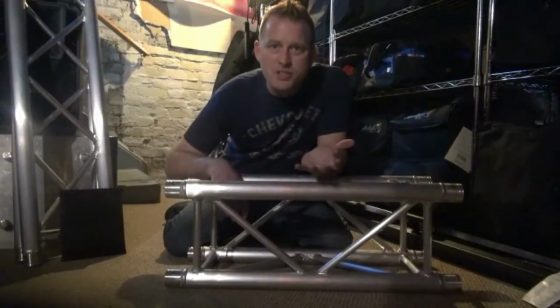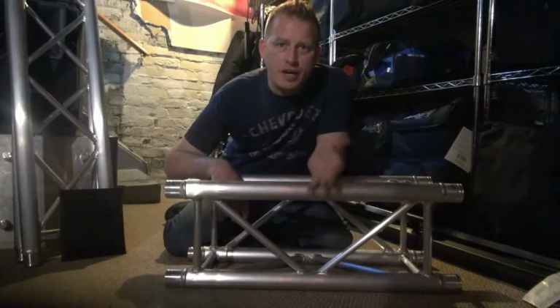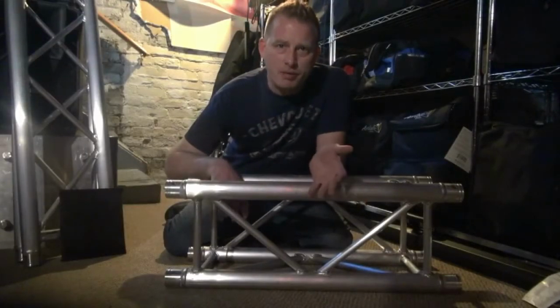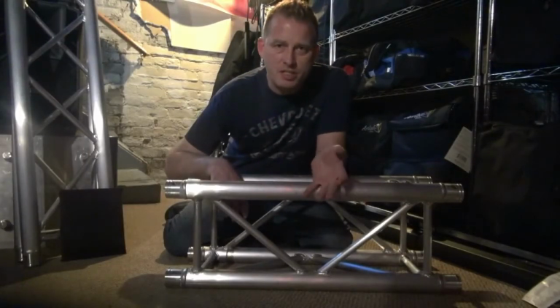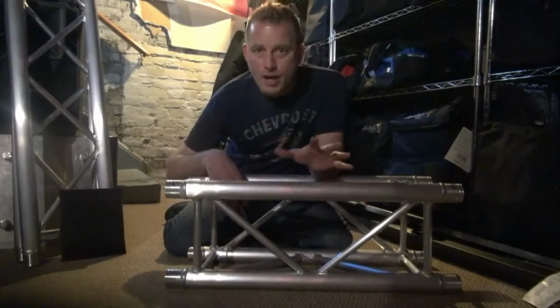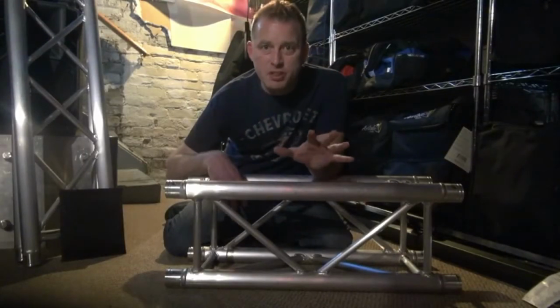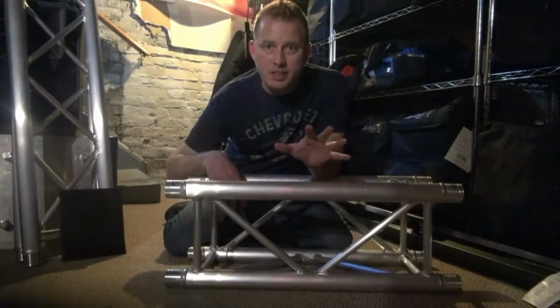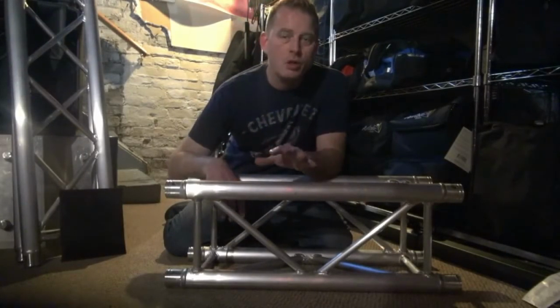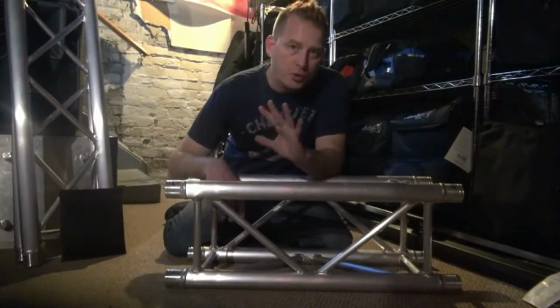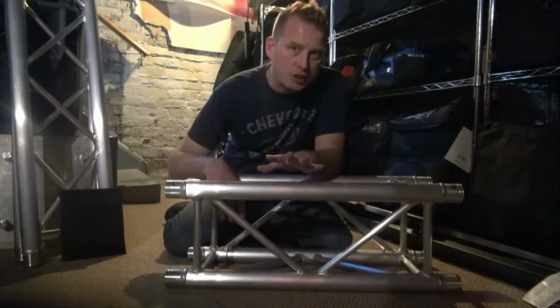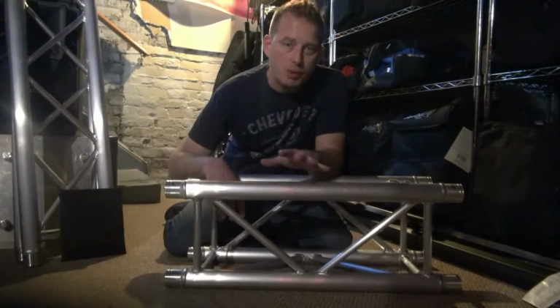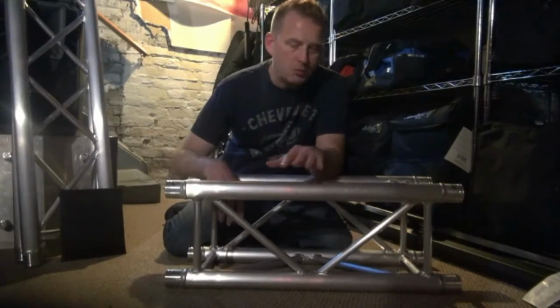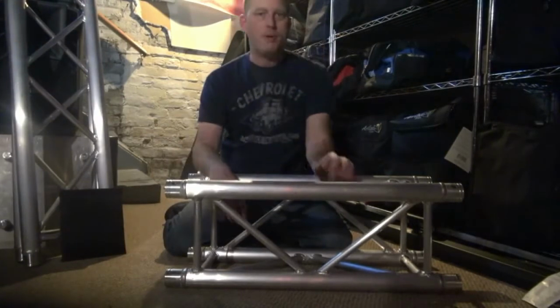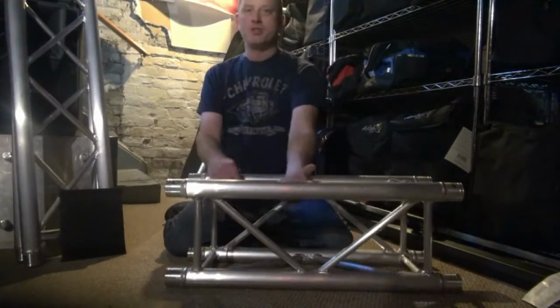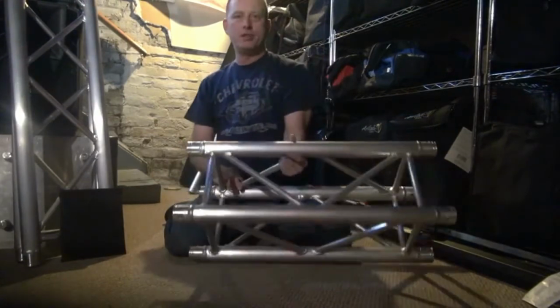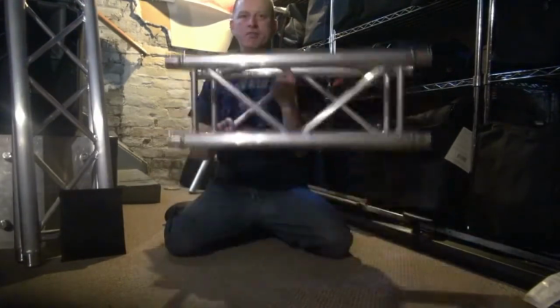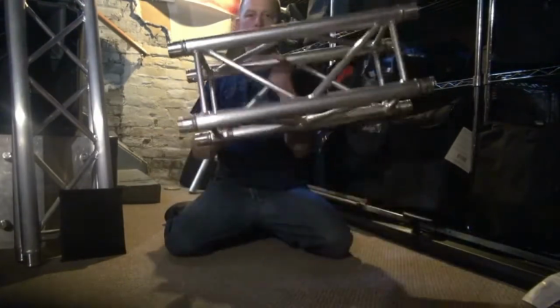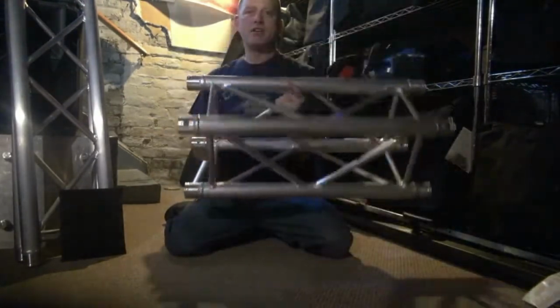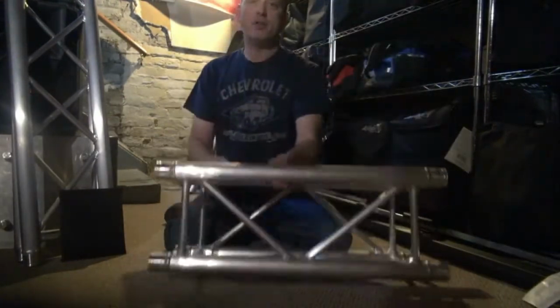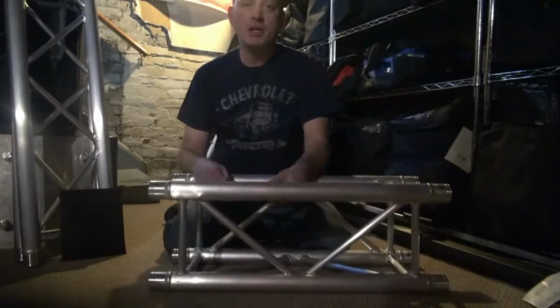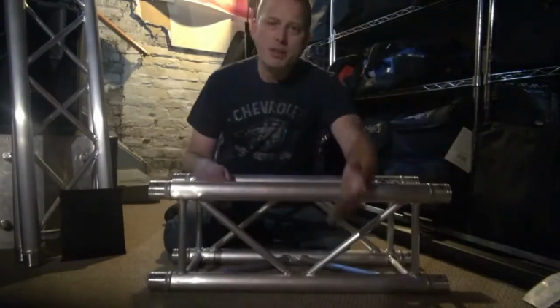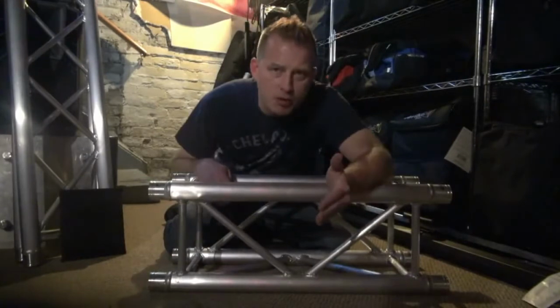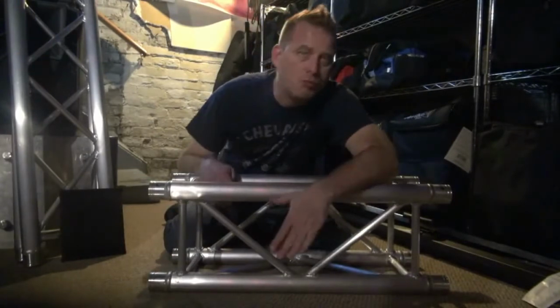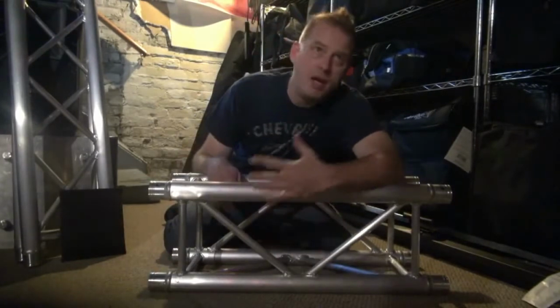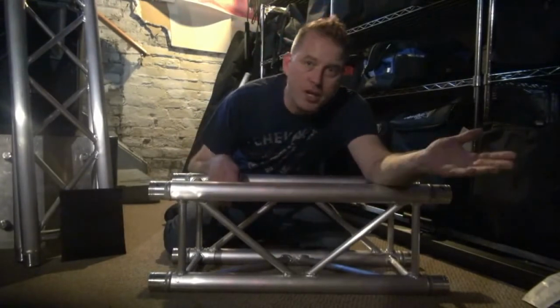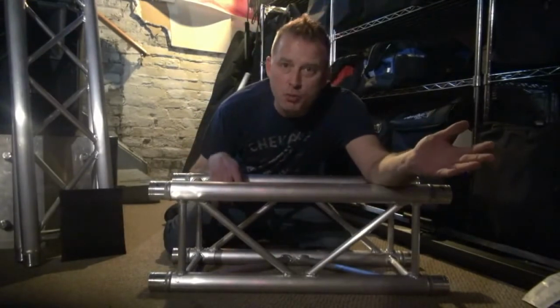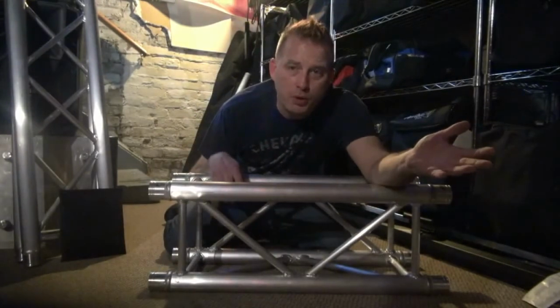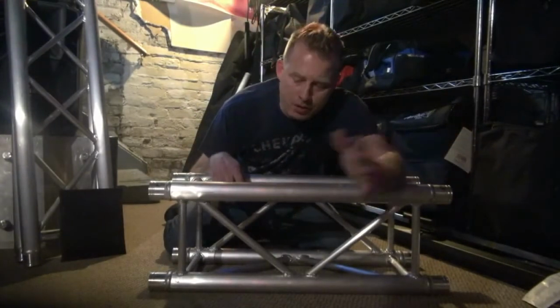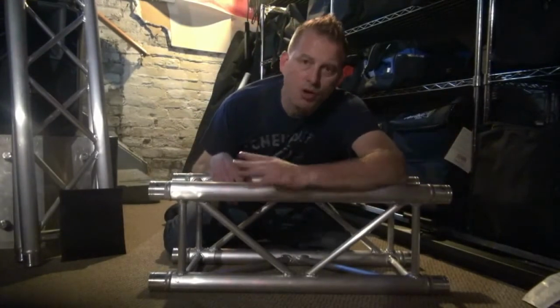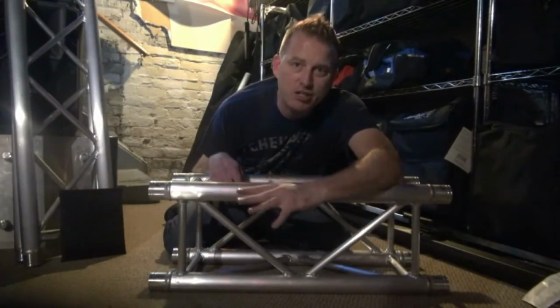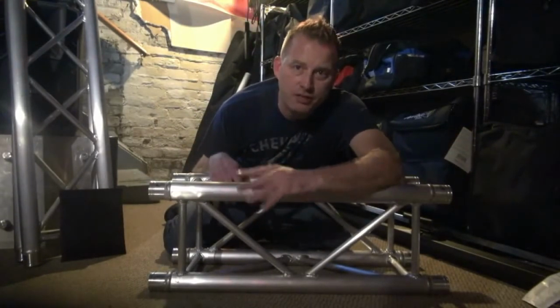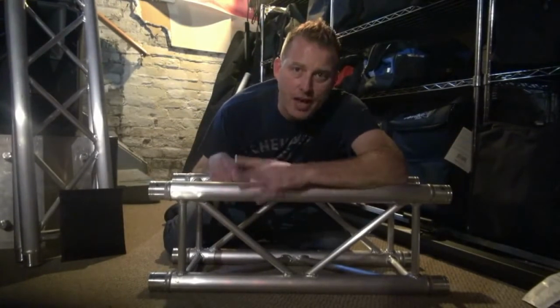So, why am I so excited about this concept? Why is it such a big deal? Well, traditionally you build totems out of box trussing like this. Nice stuff, heavy duty — the same stuff you build big trade show booths with, or cages and things like that.